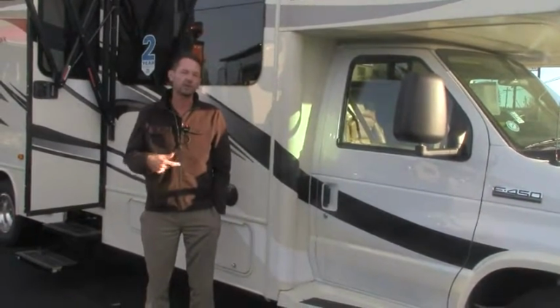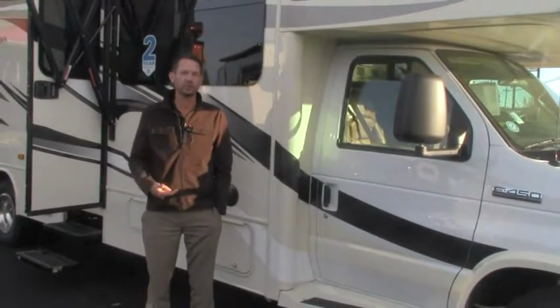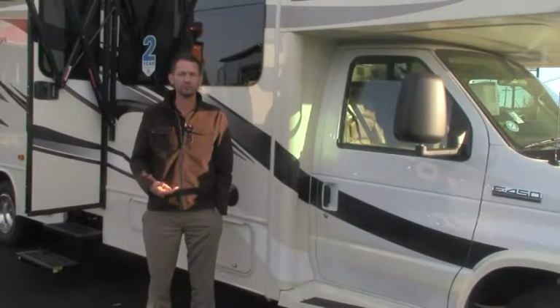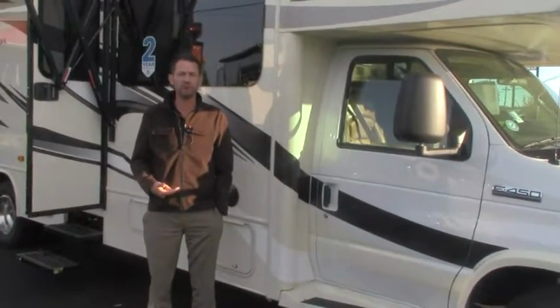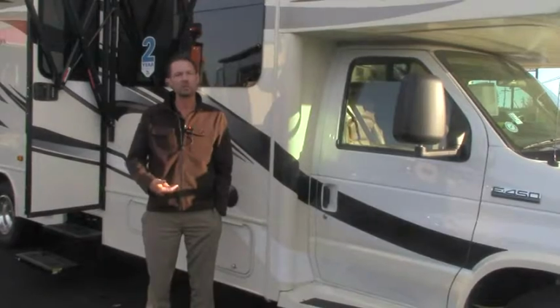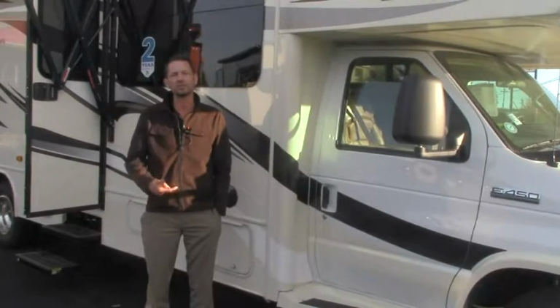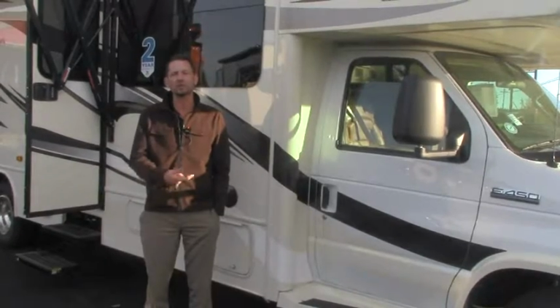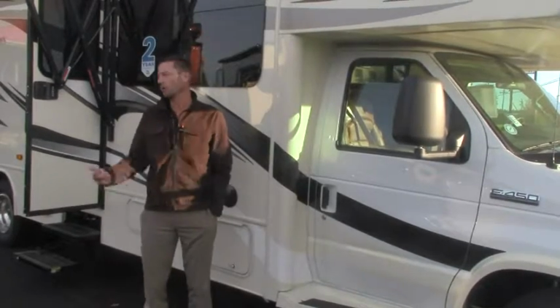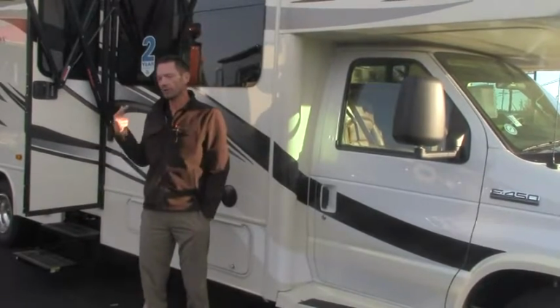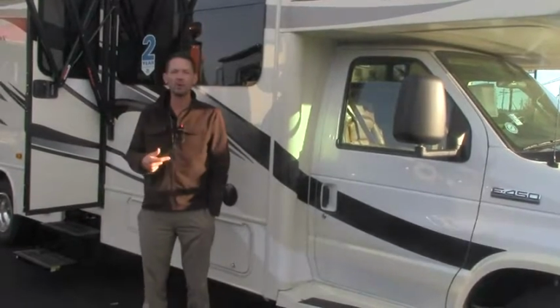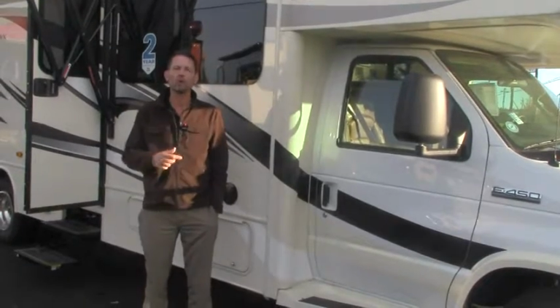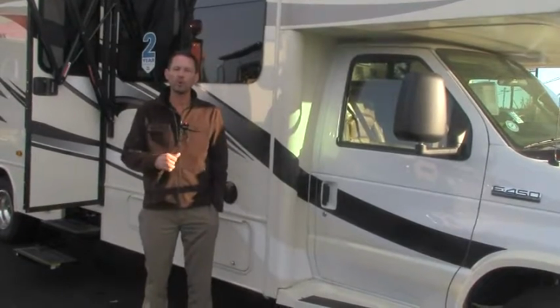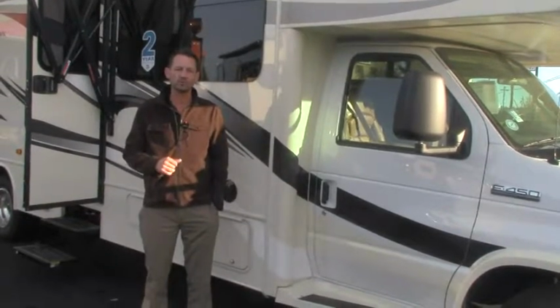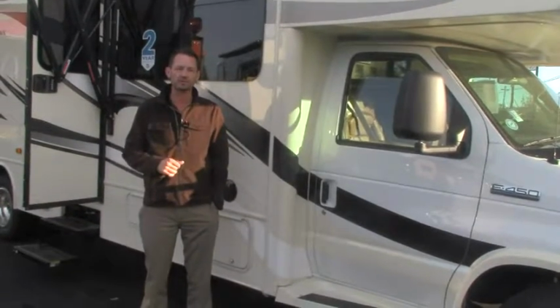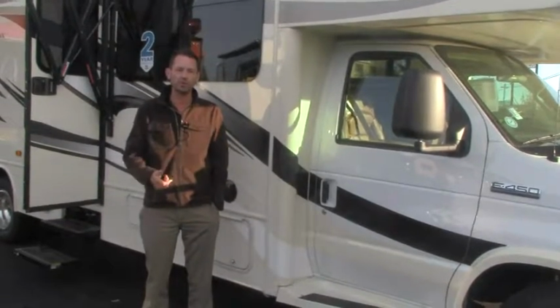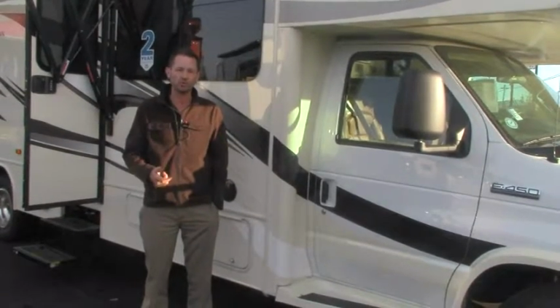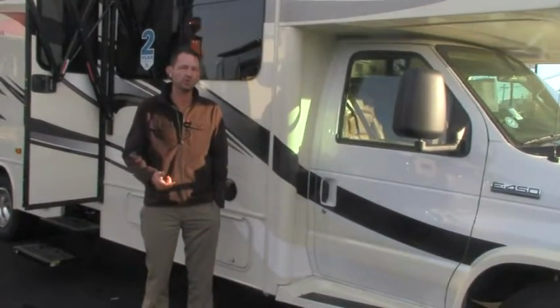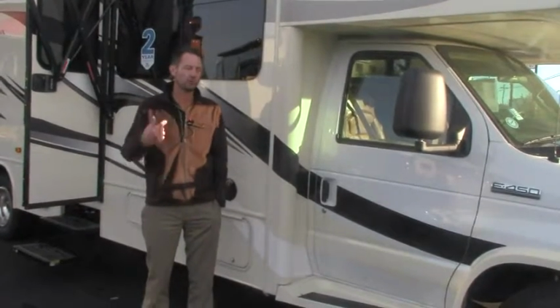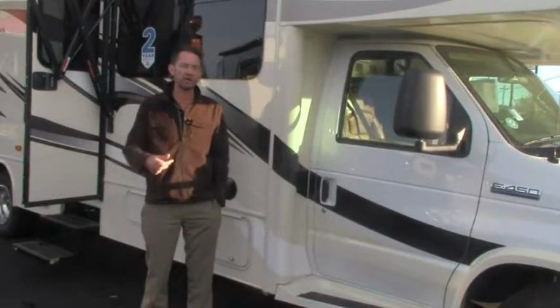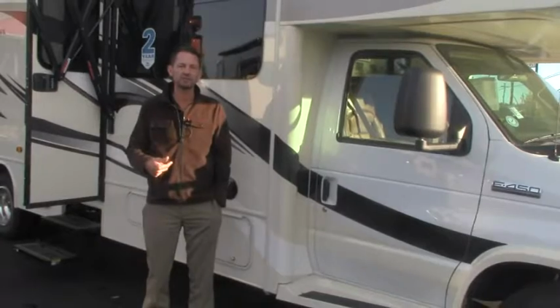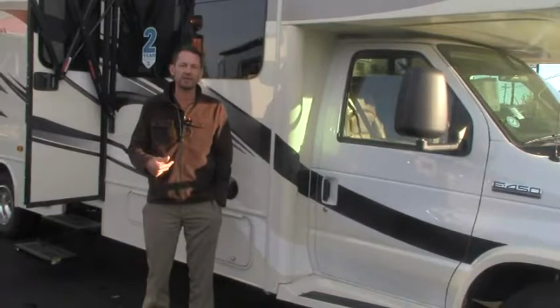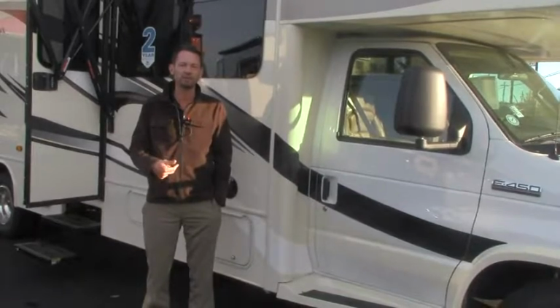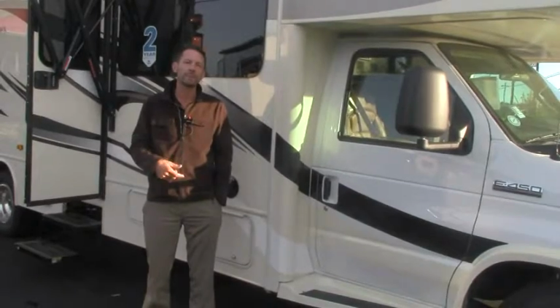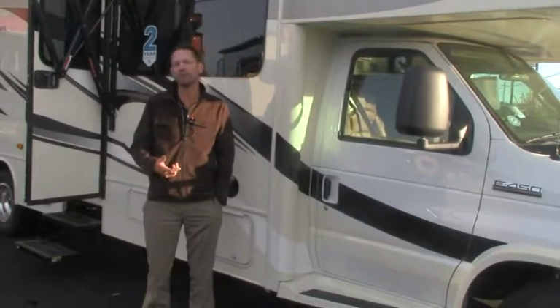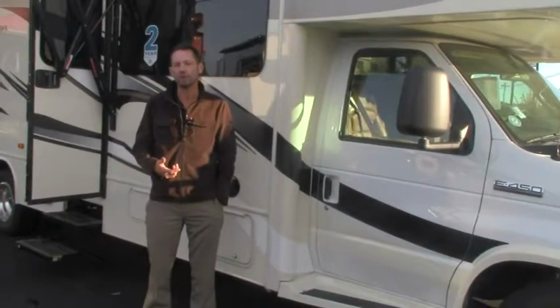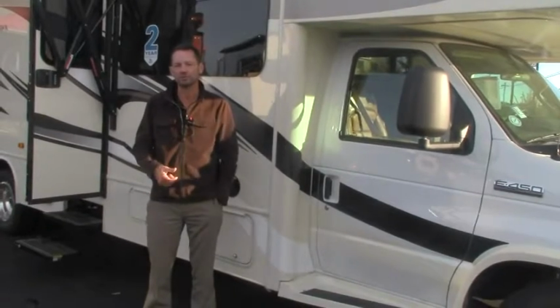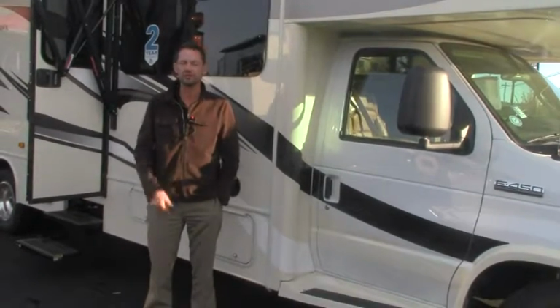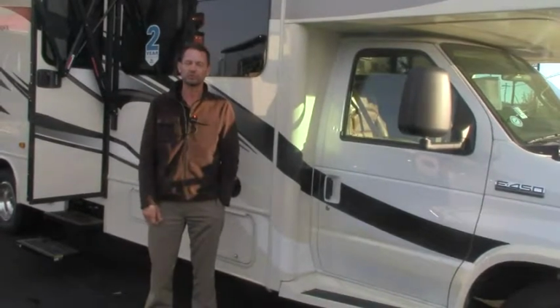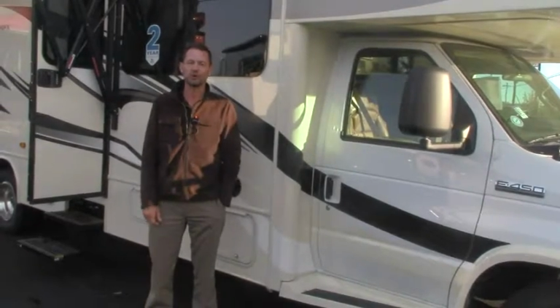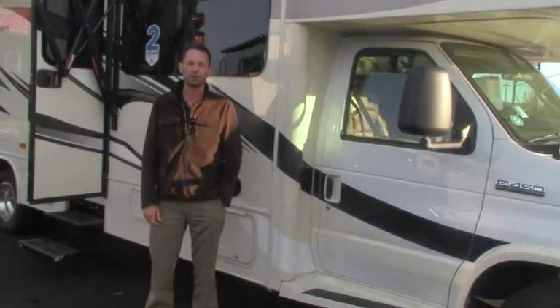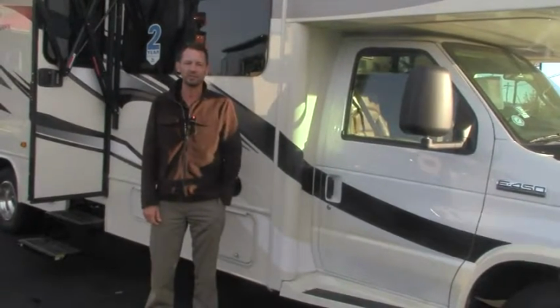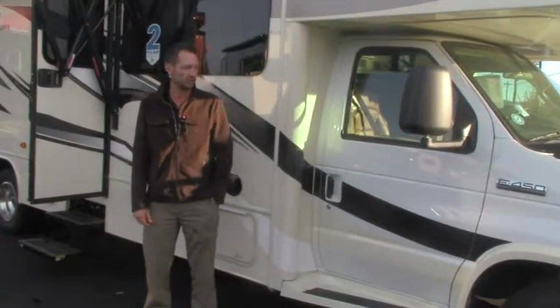I'm going to get through some of the talking points here. We're going to walk around the motorhome and I'll point out some things that are important to you. We'll go inside and do the same thing, and if you have any further questions, you can just give me a call here at the dealership.